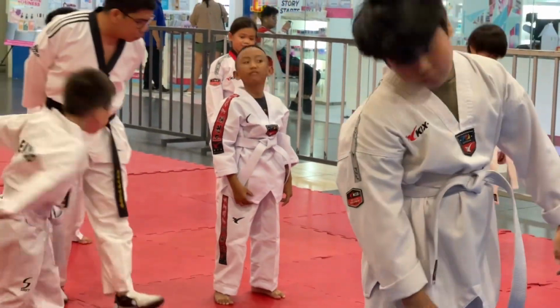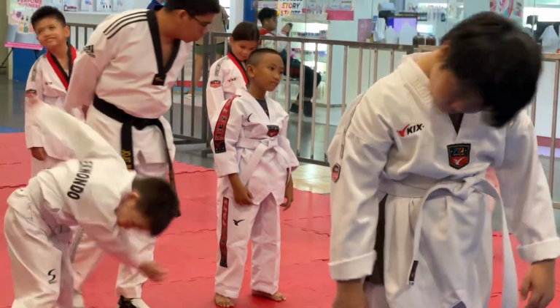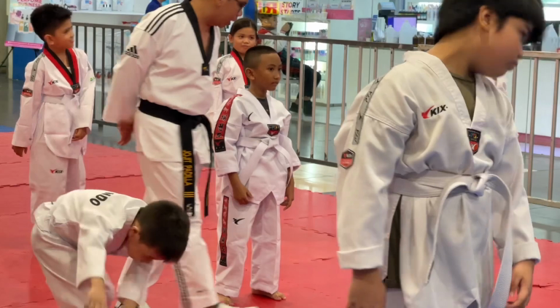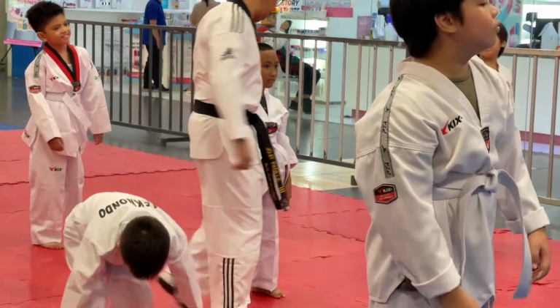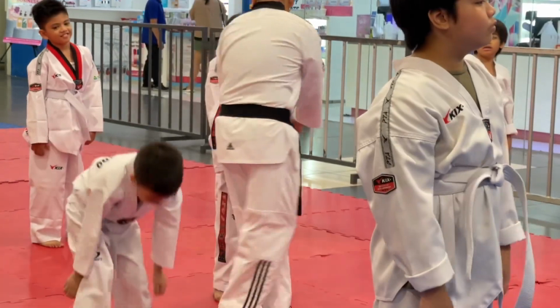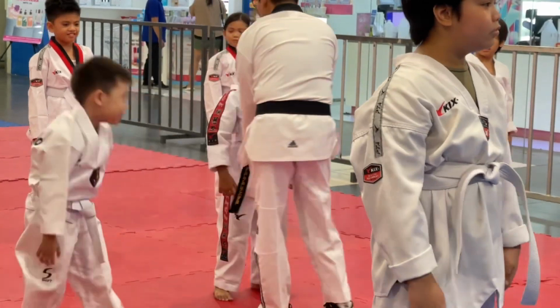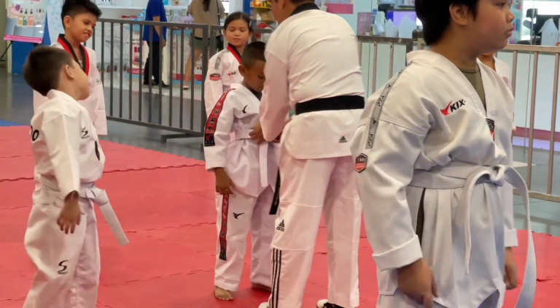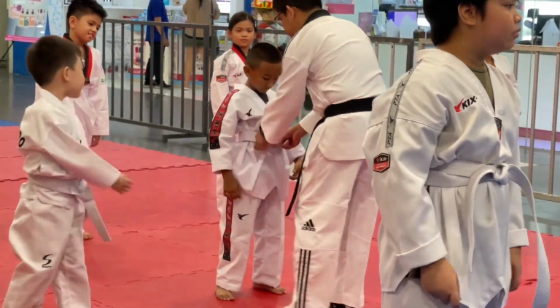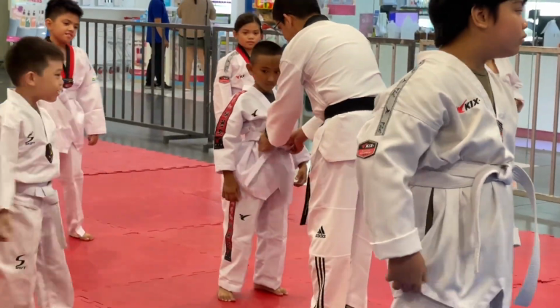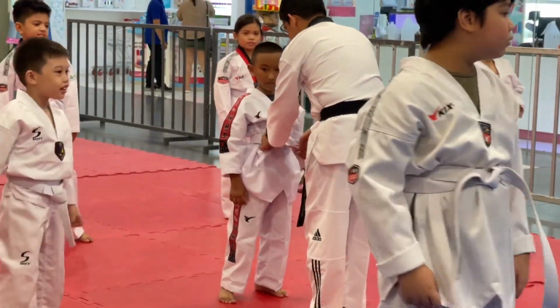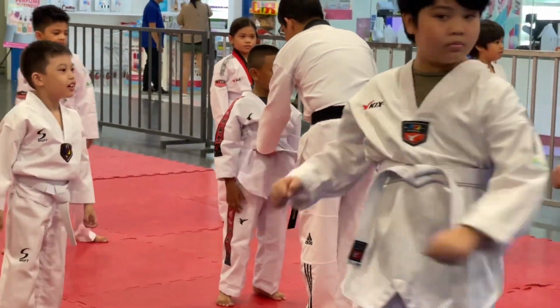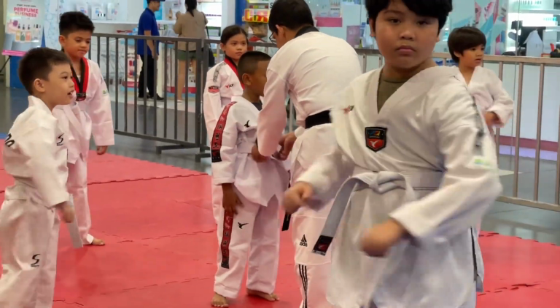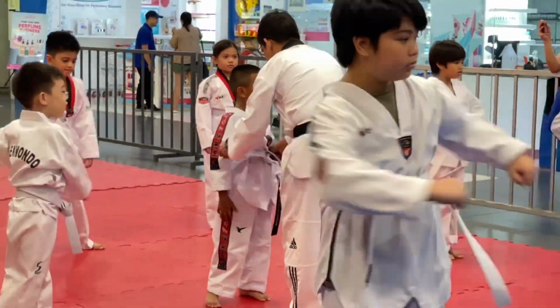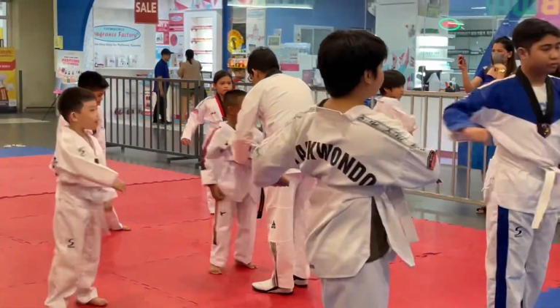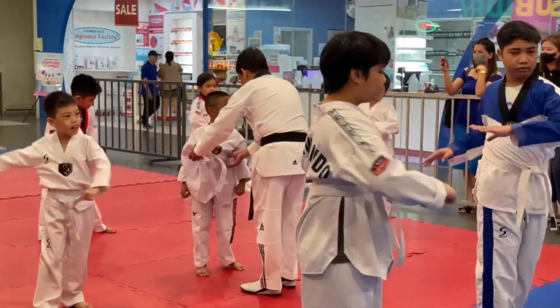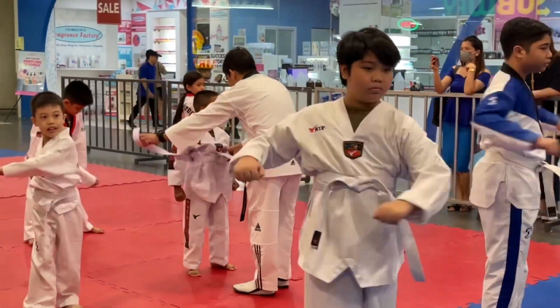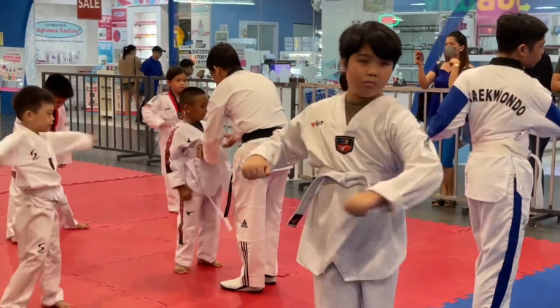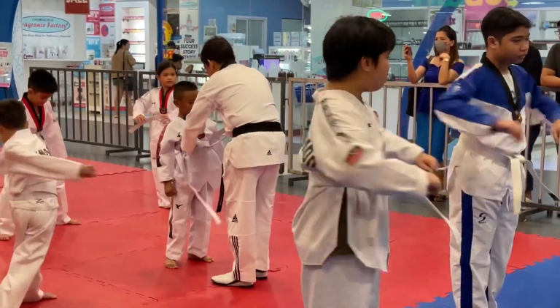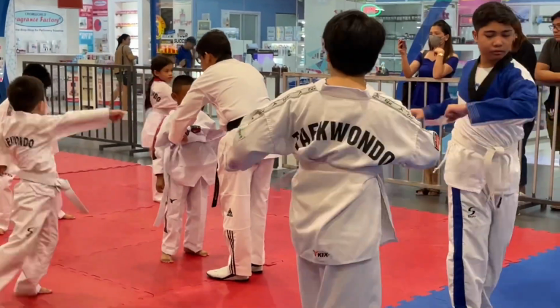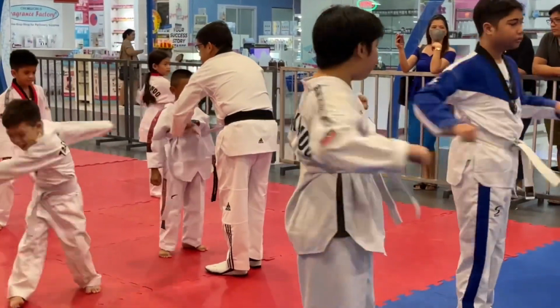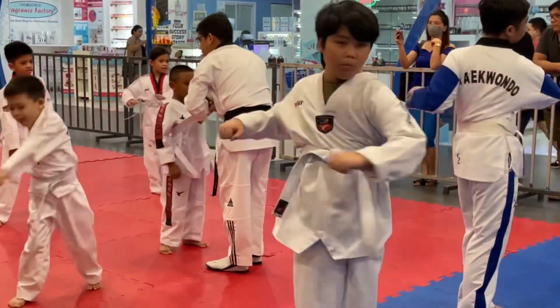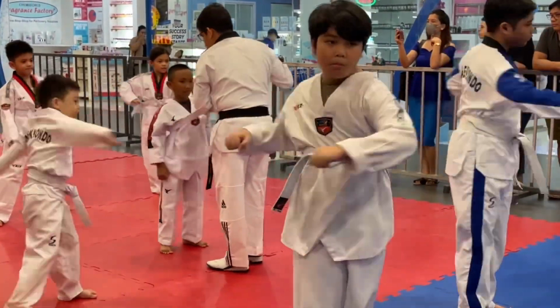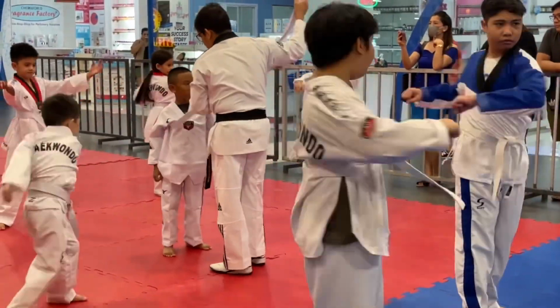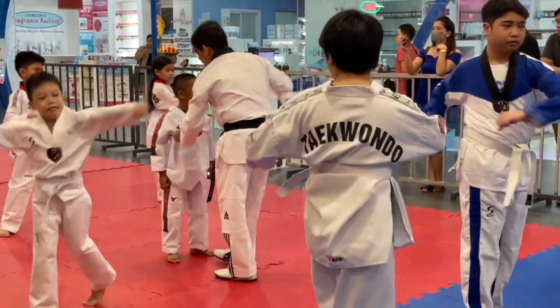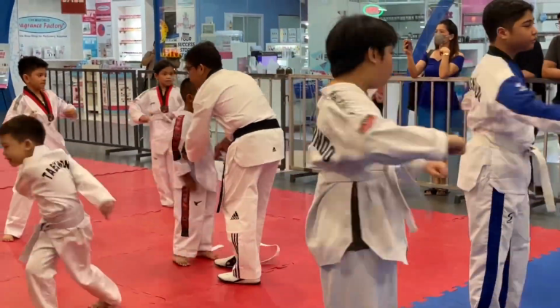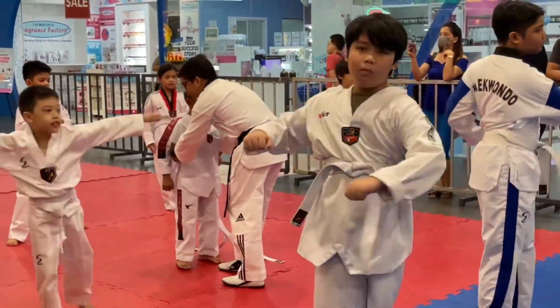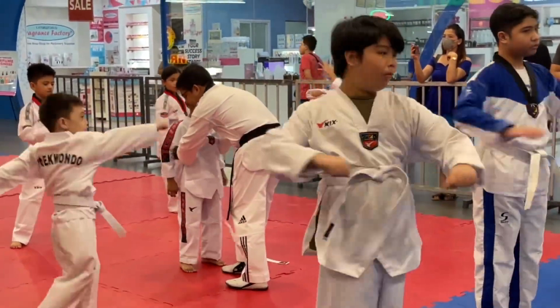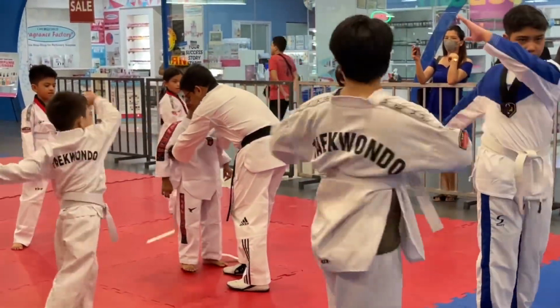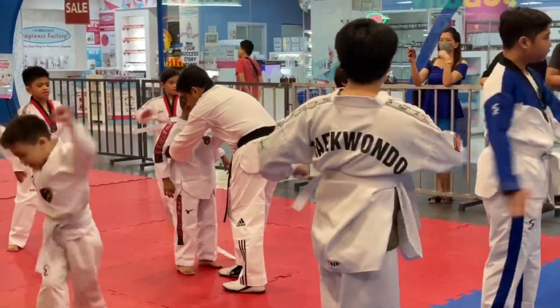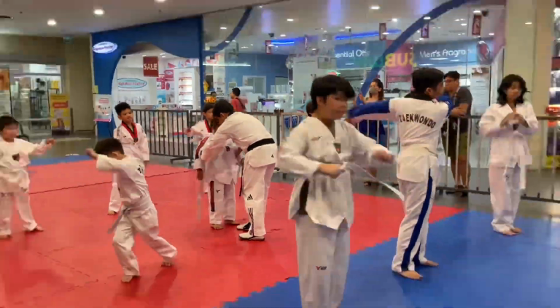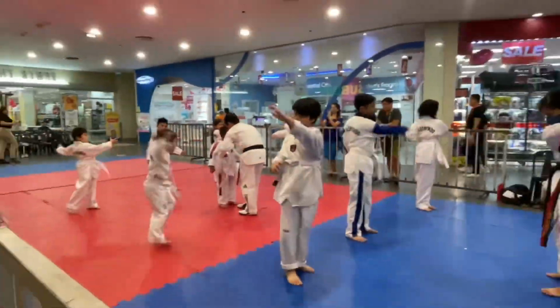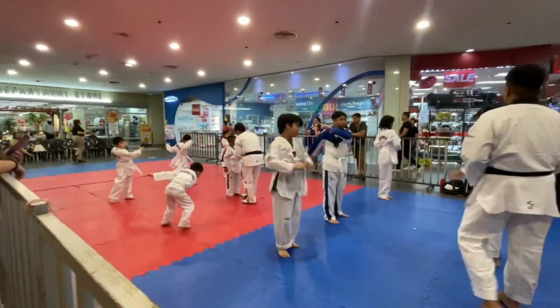Okay, push back forward. One, two, three, four, five, six, seven, eight, nine, two, three, four, five, six, seven, eight, nine. One, two.